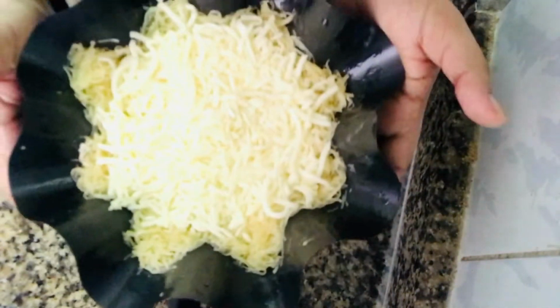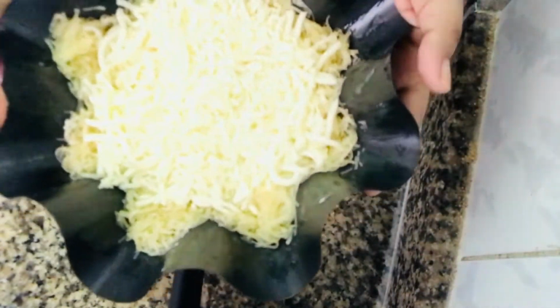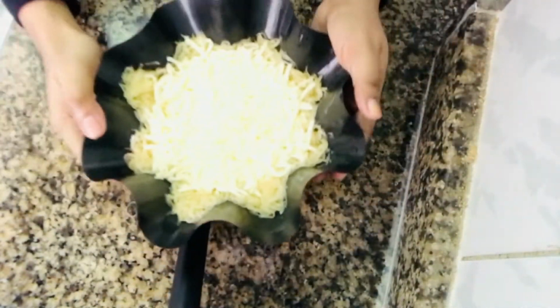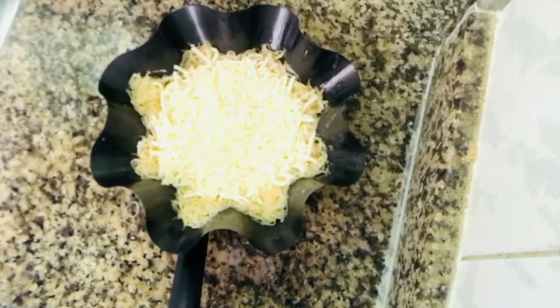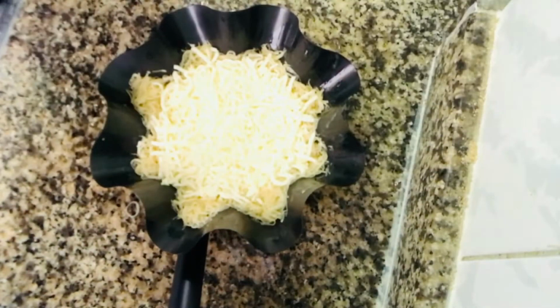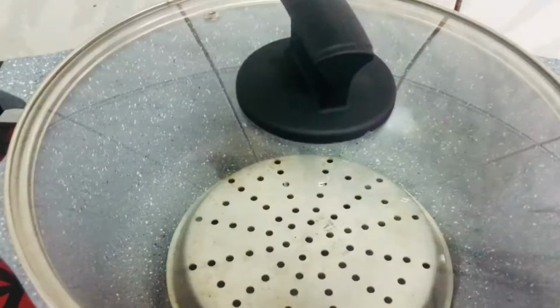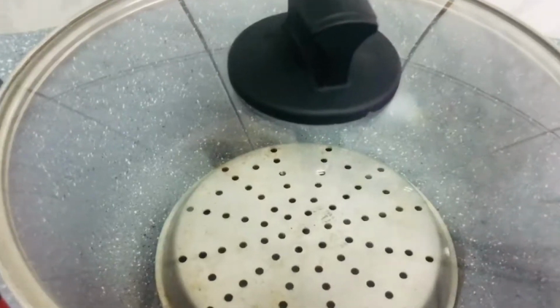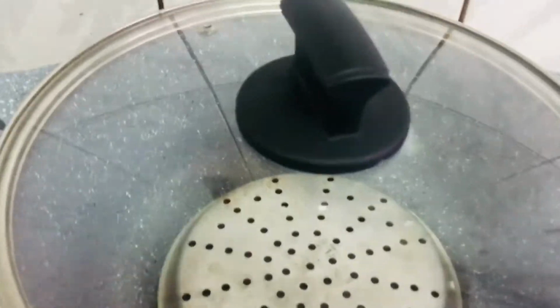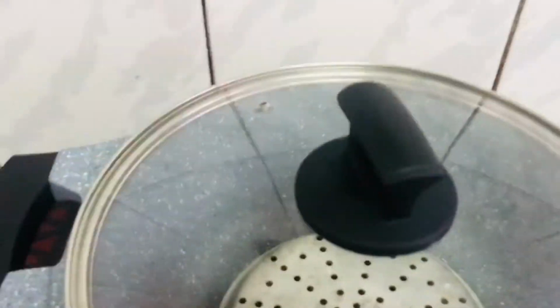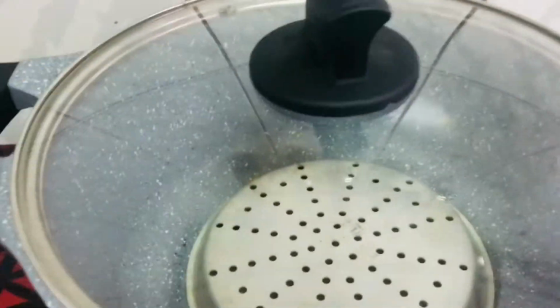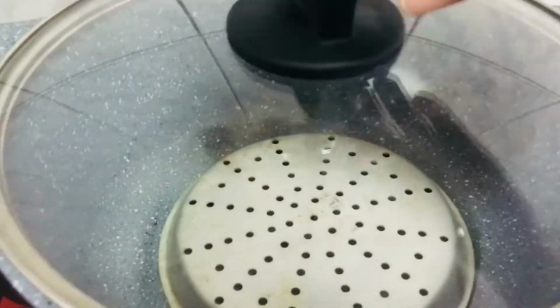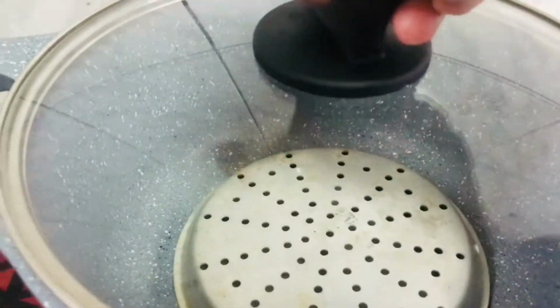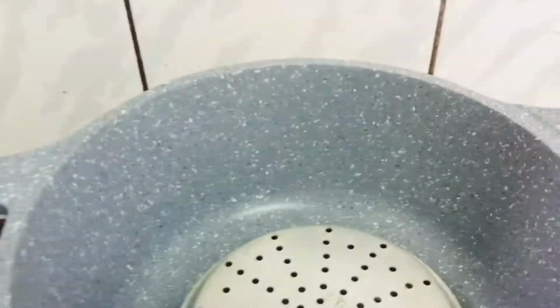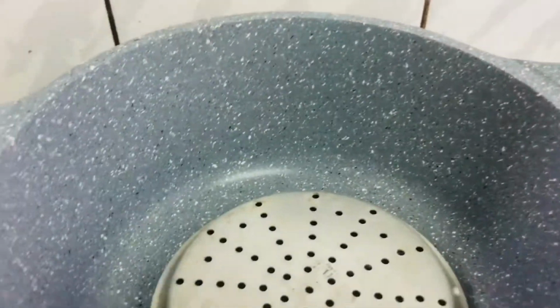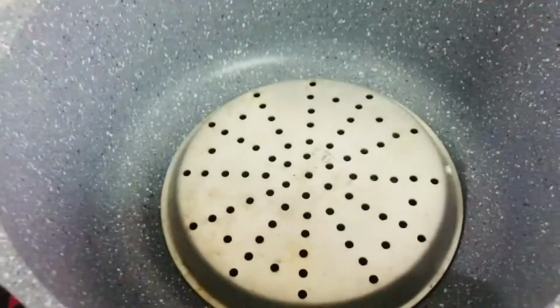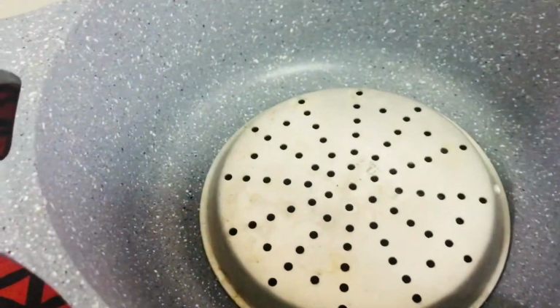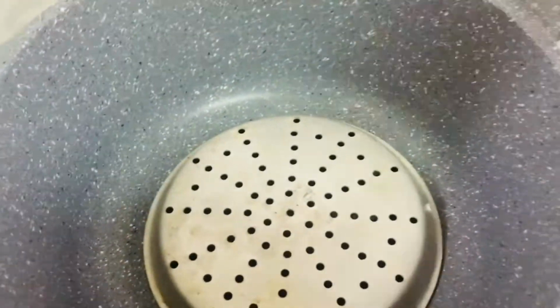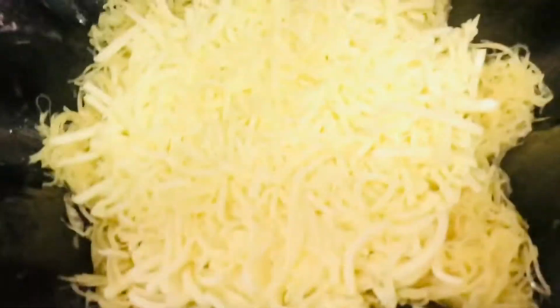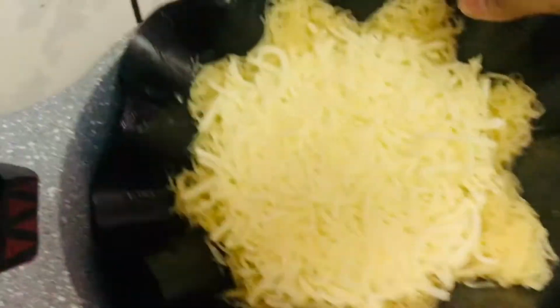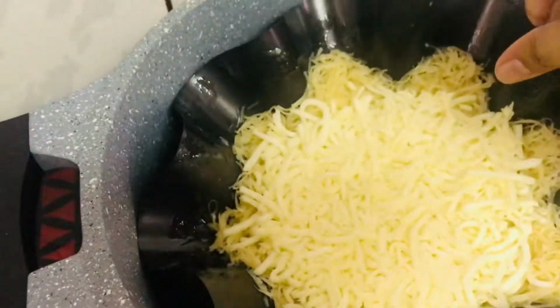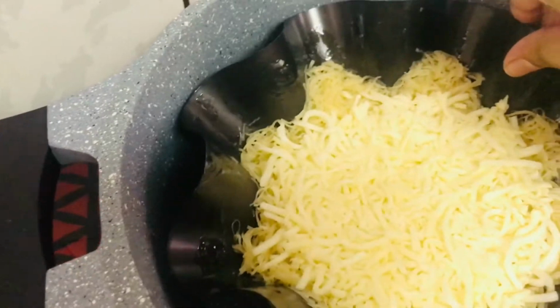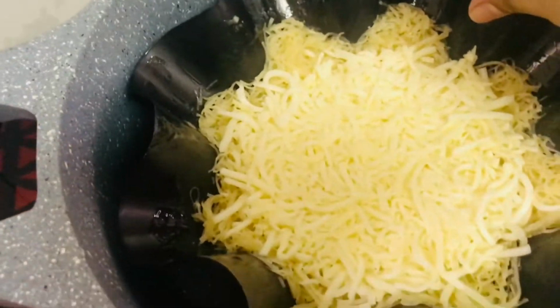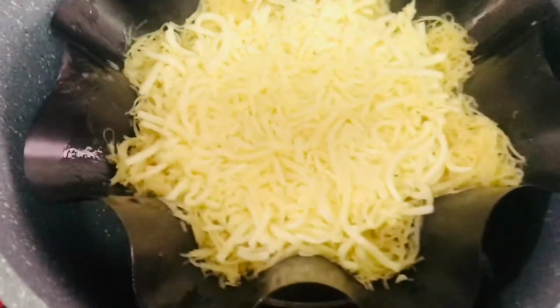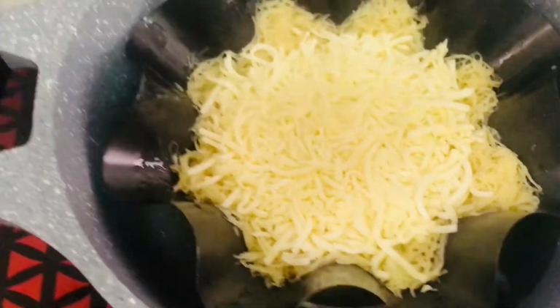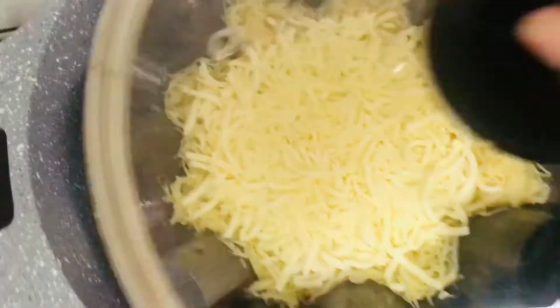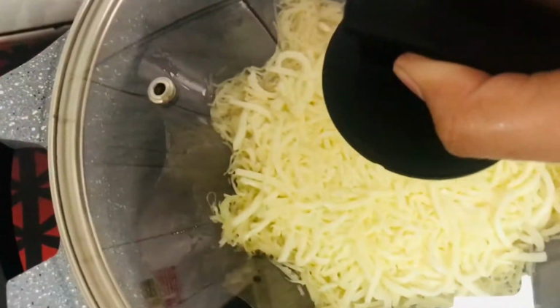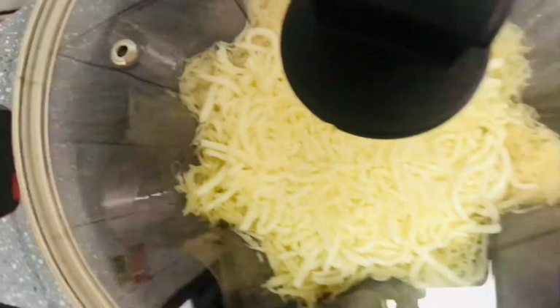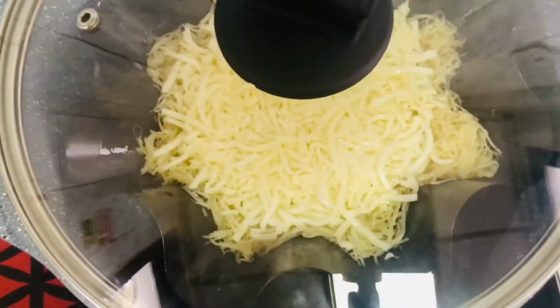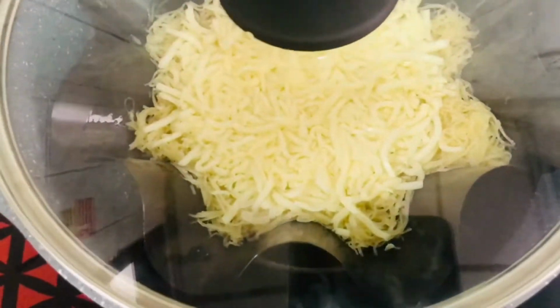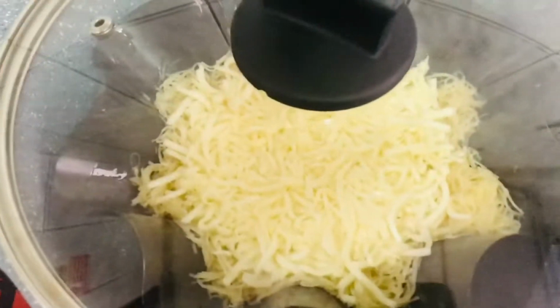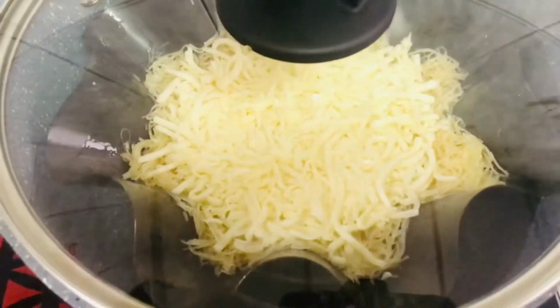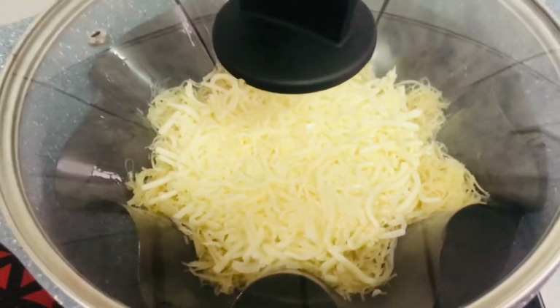Let's cook this for 20-25 minutes. I am going to put it in a pan and cook it for 20-25 minutes. Then we will make it ready.